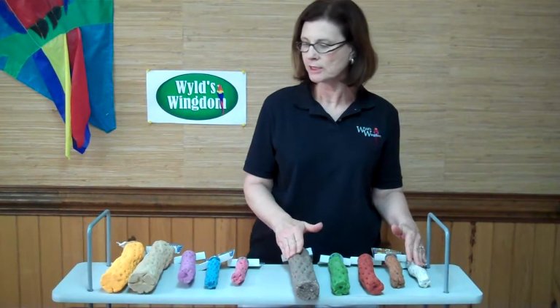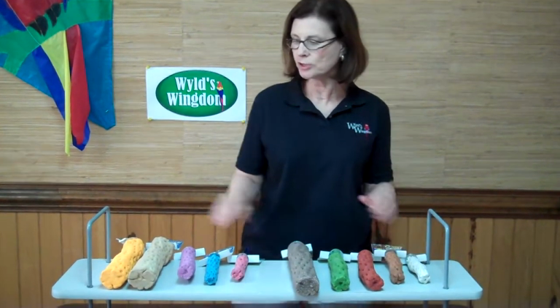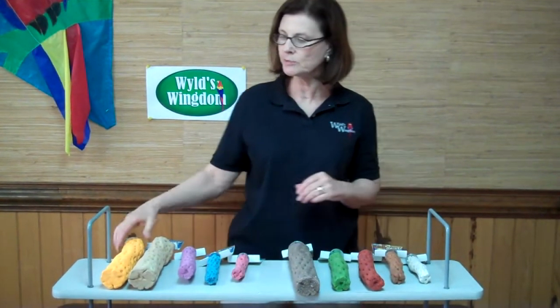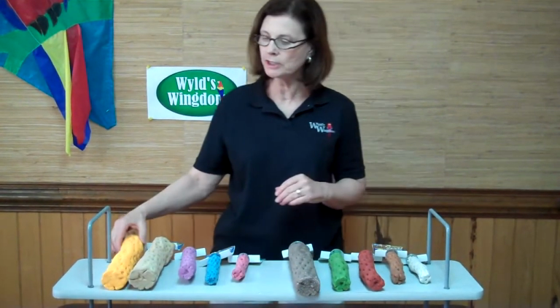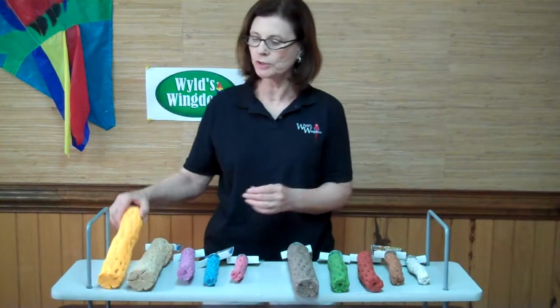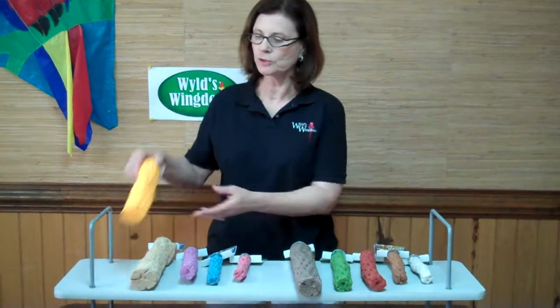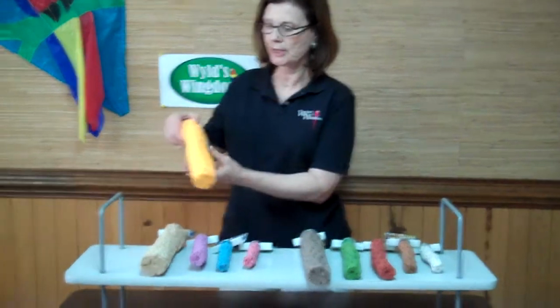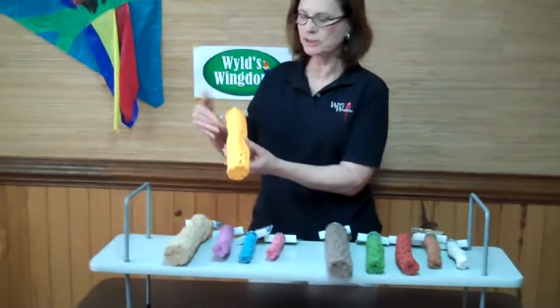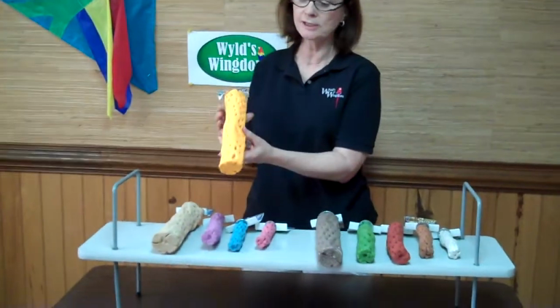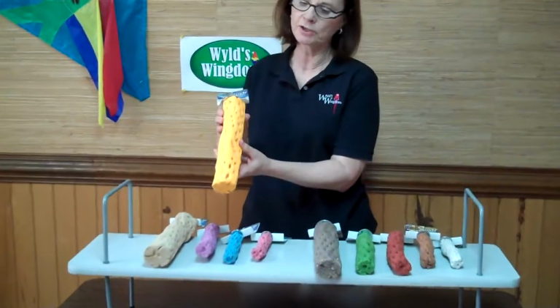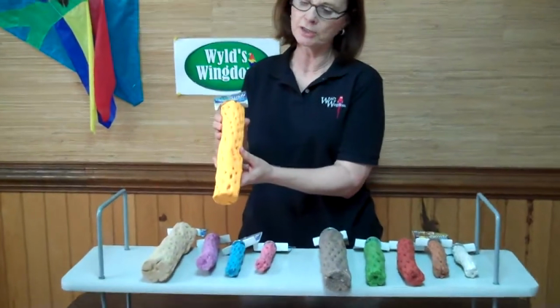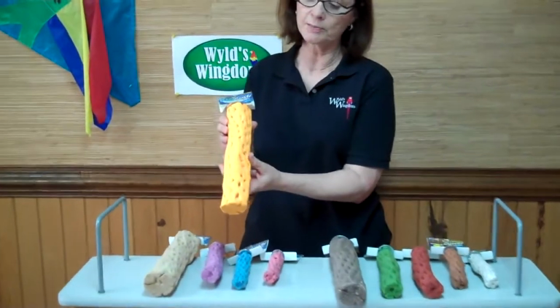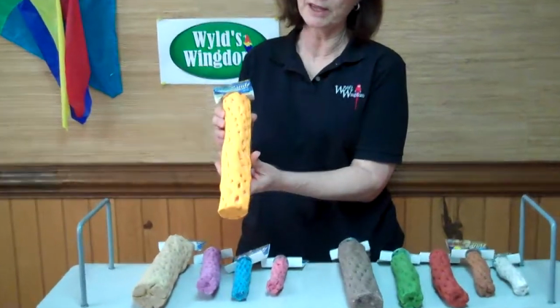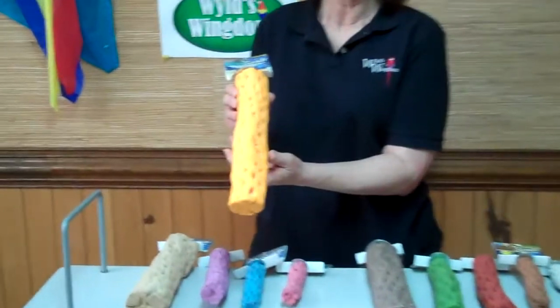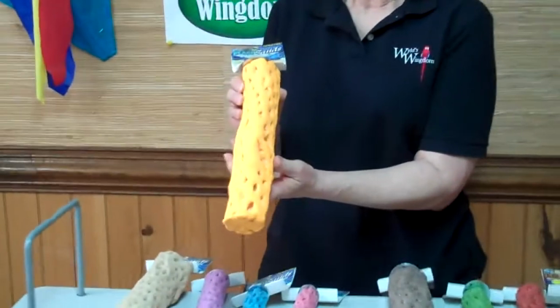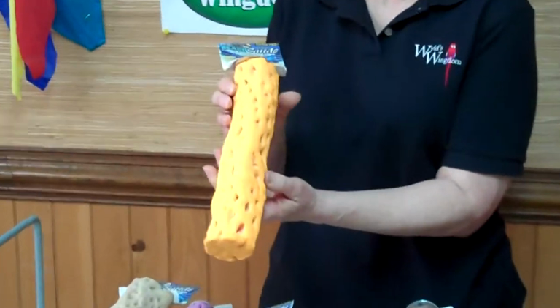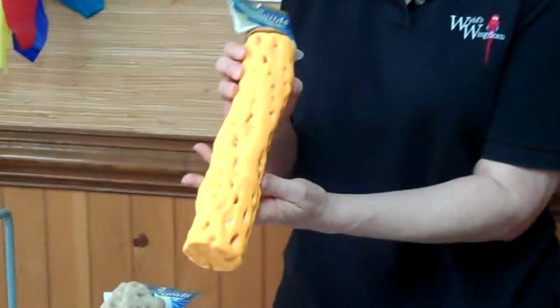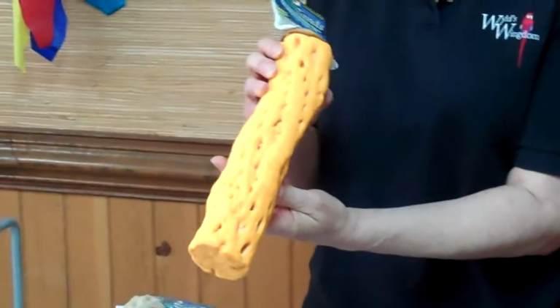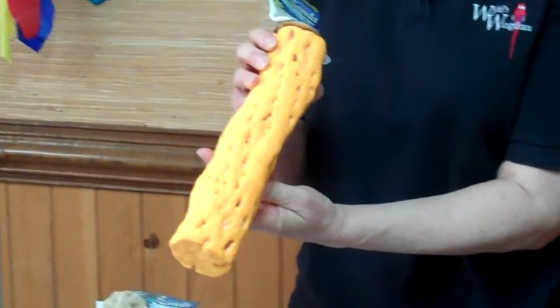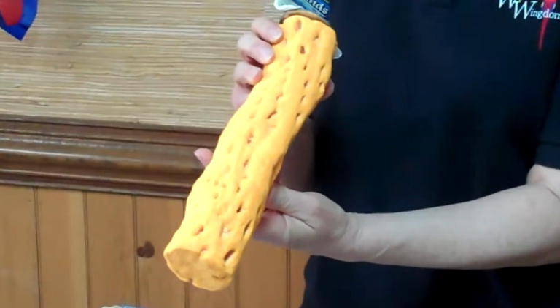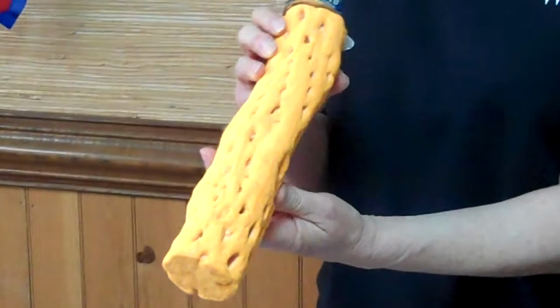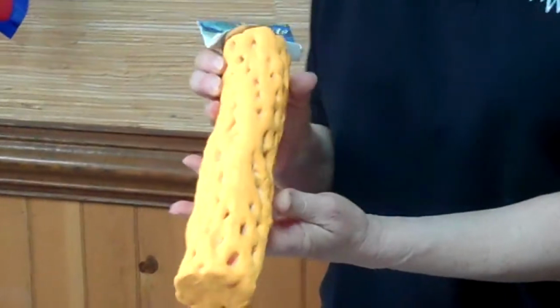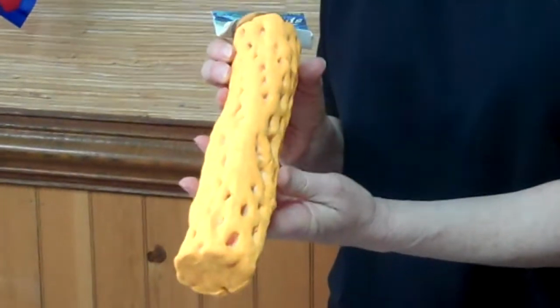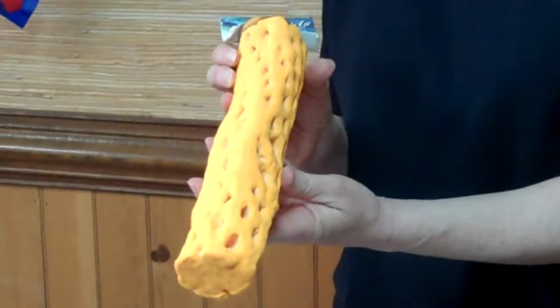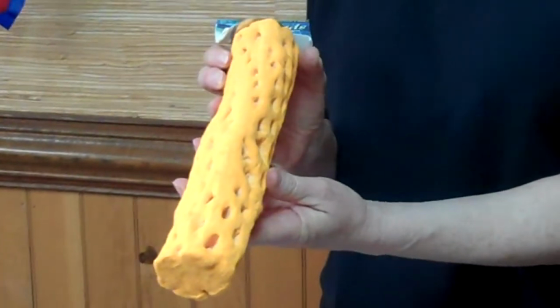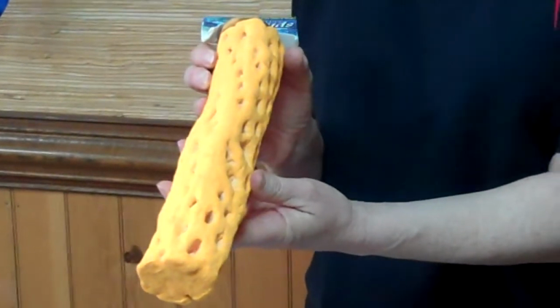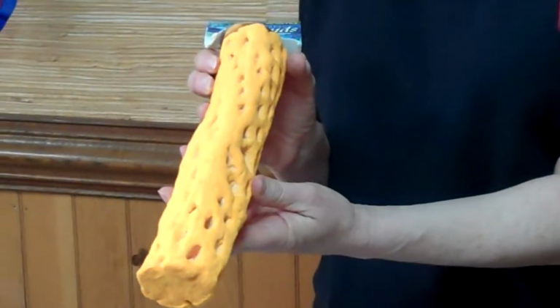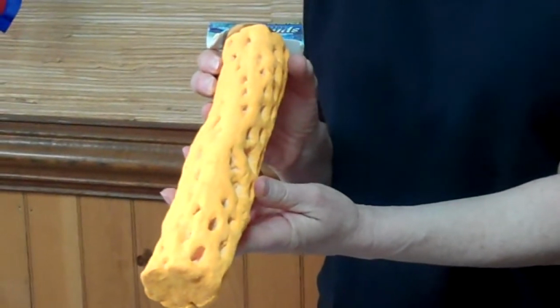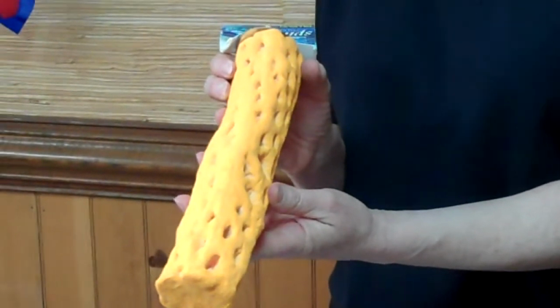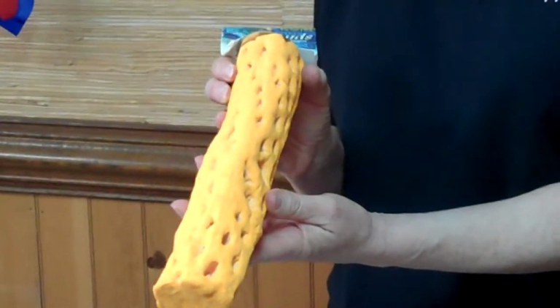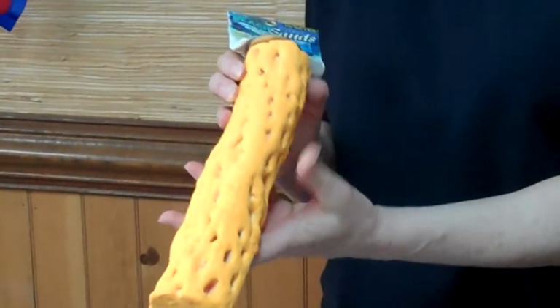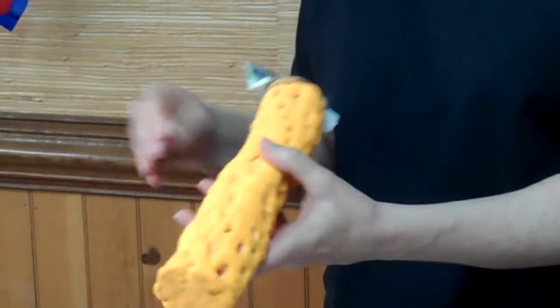These are simulated cholla wood, as you can see — and we'll get a close up on that — it looks exactly like cholla wood, but it is a simulated product and it's not actually cholla wood.